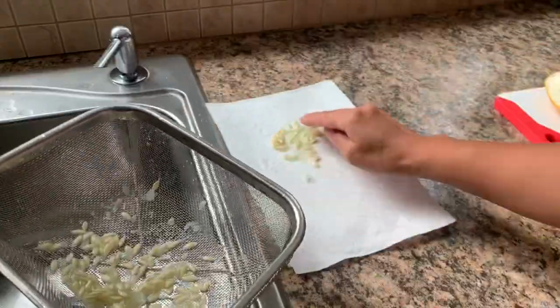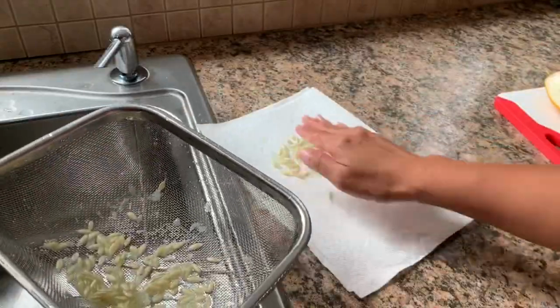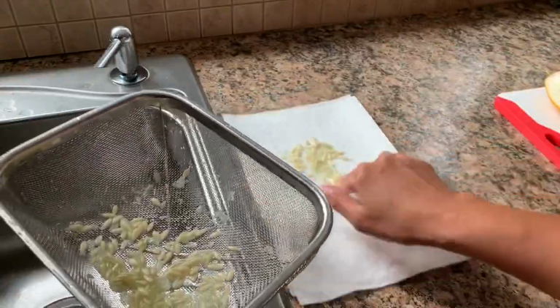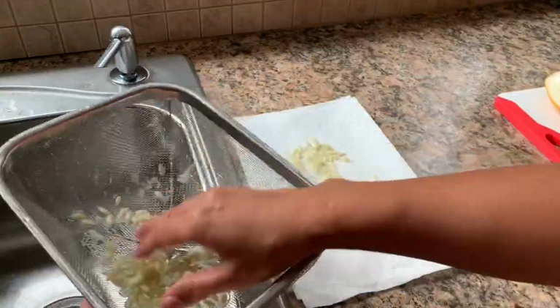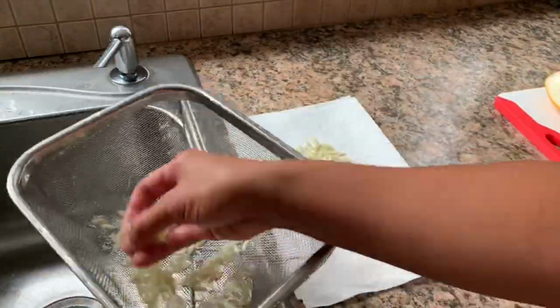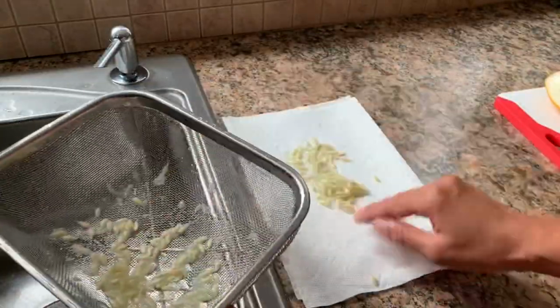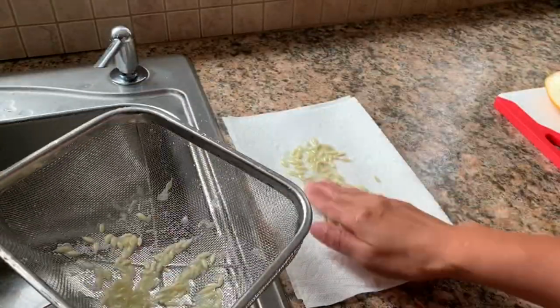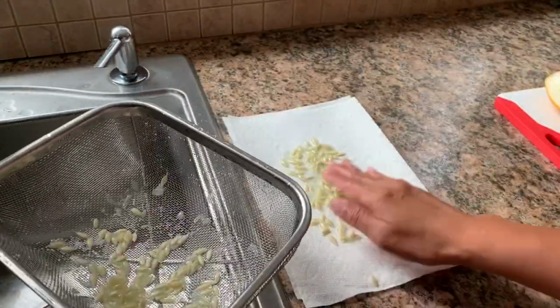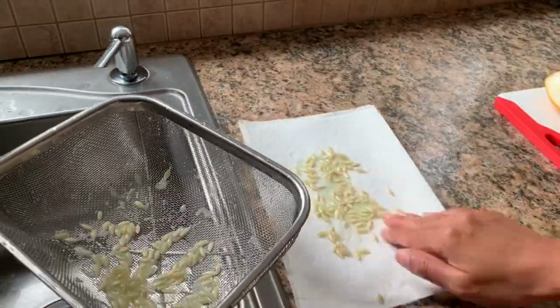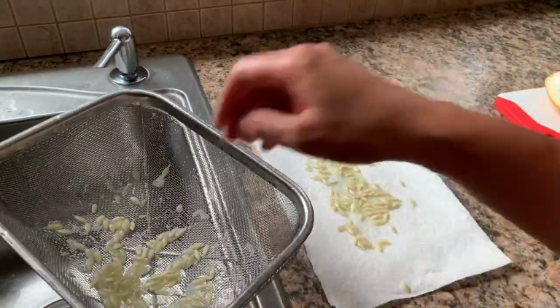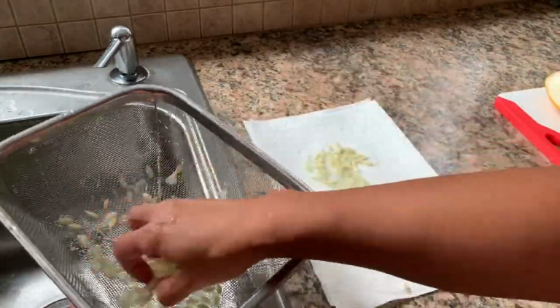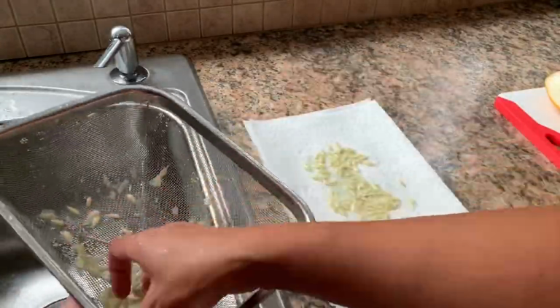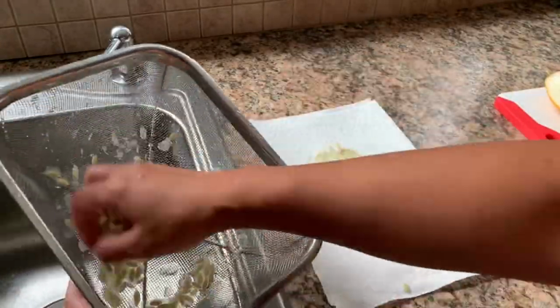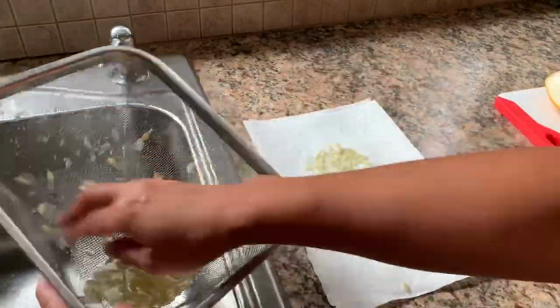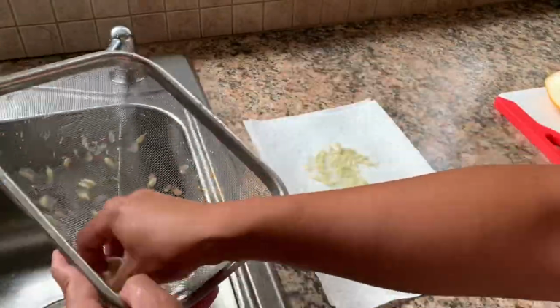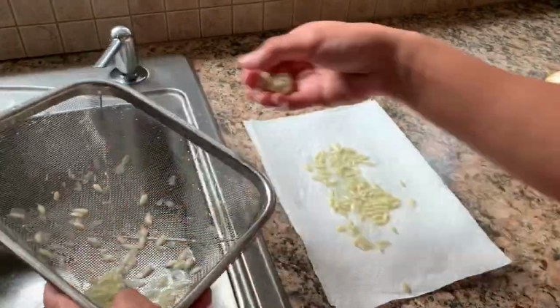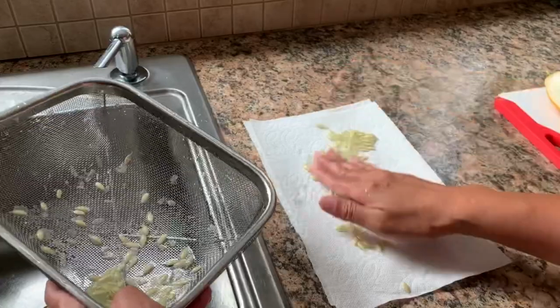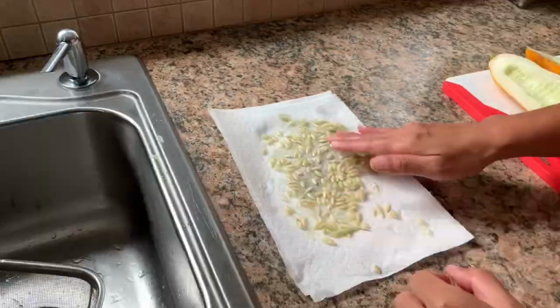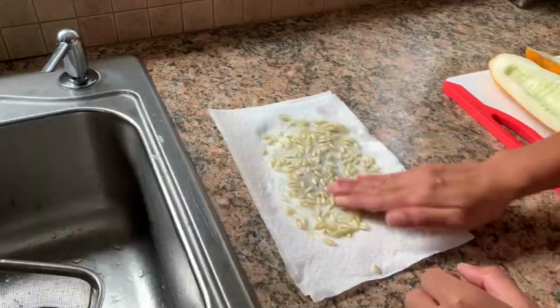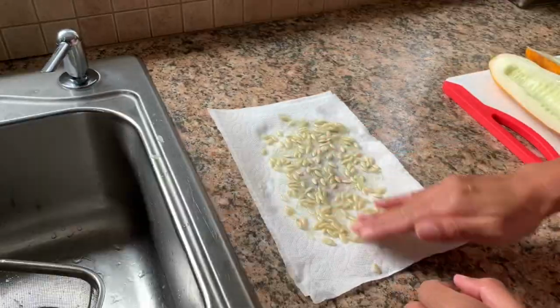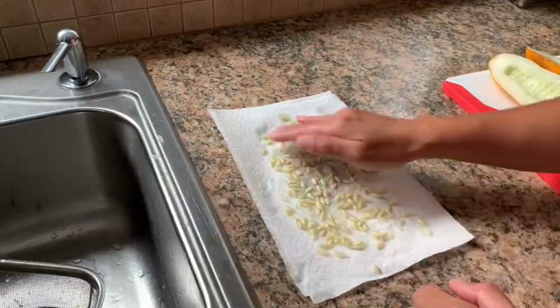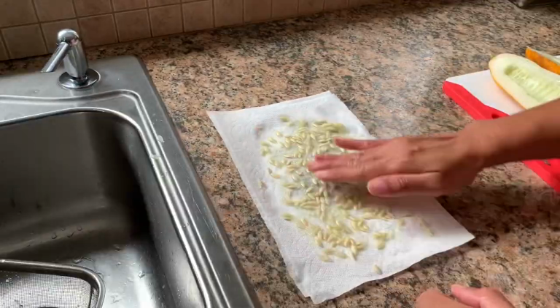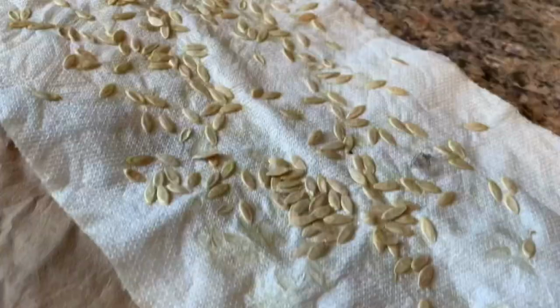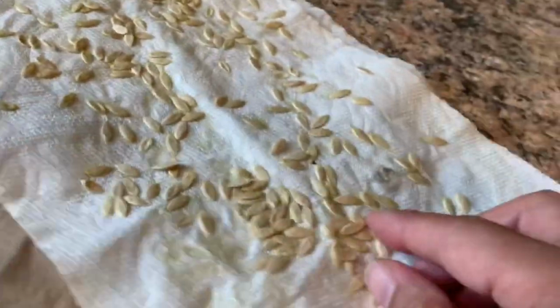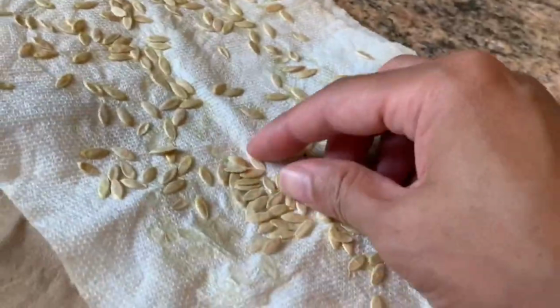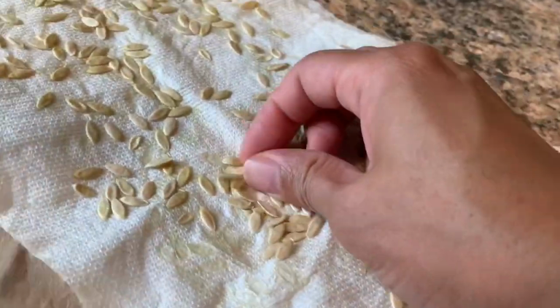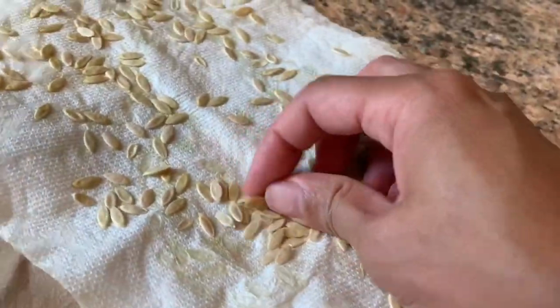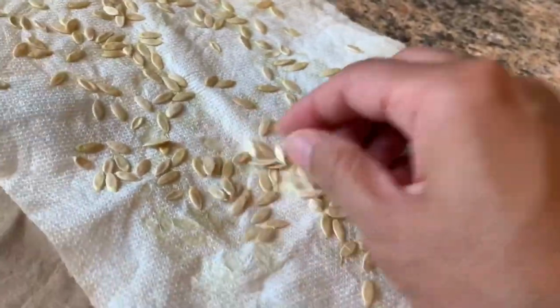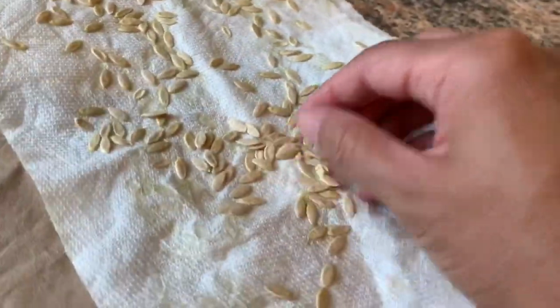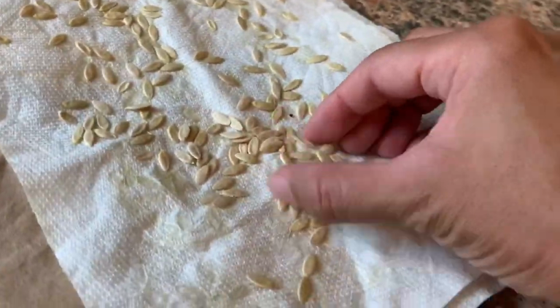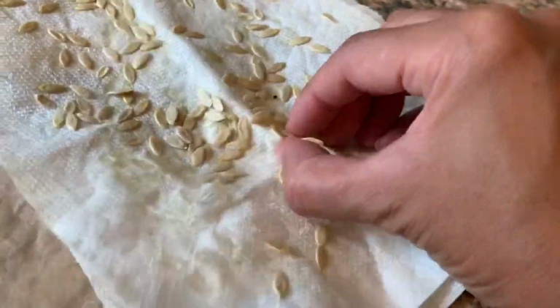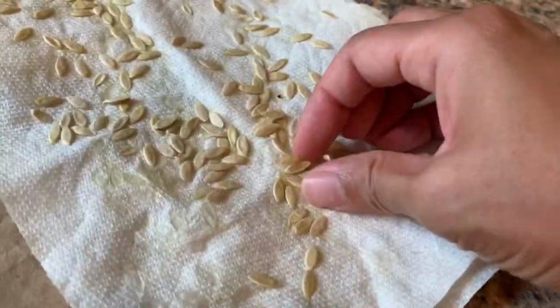Place the seeds in a single layer on a paper plate or paper towel and let them dry for five to seven days. When the seeds are dry, remove them carefully from the paper towel.